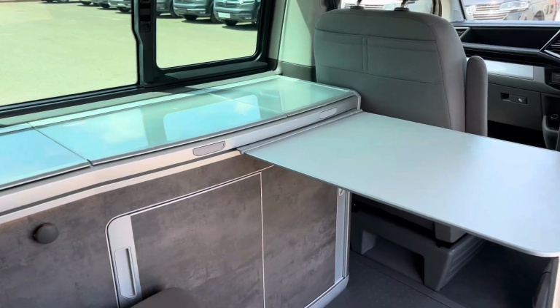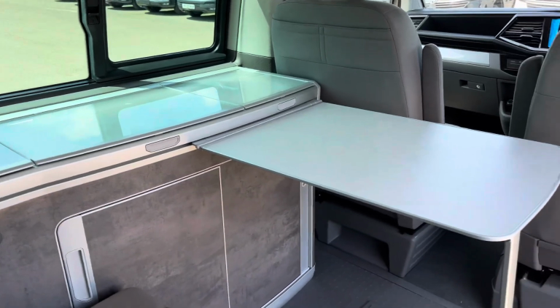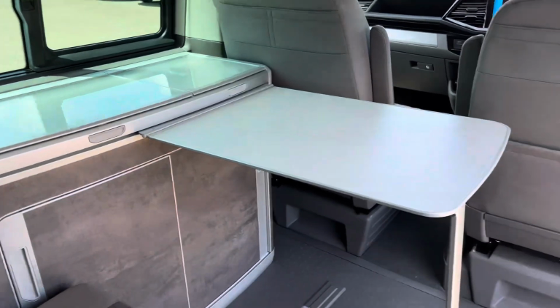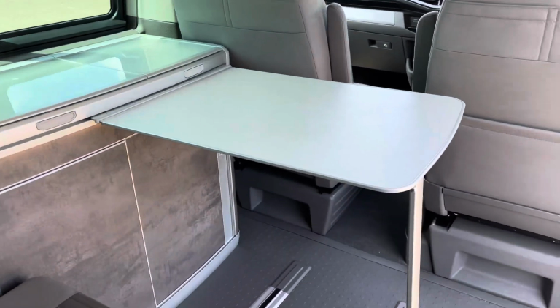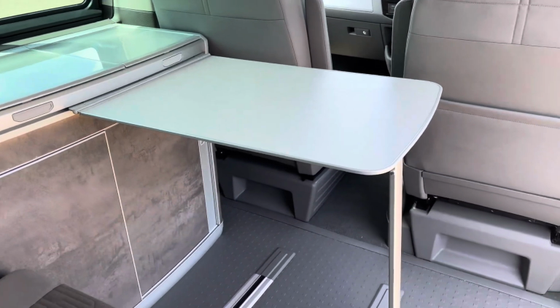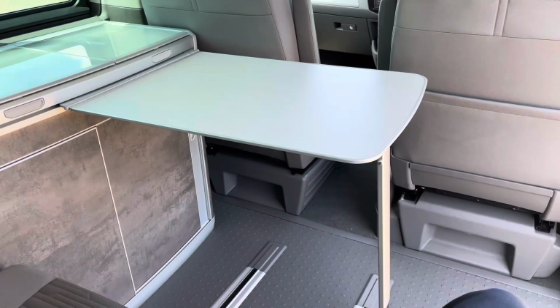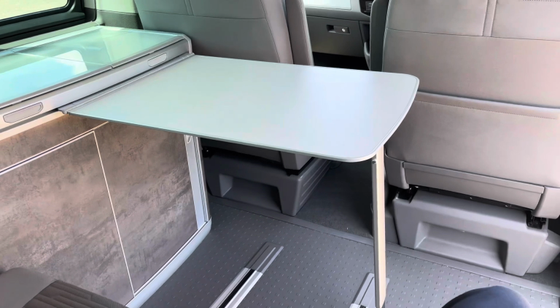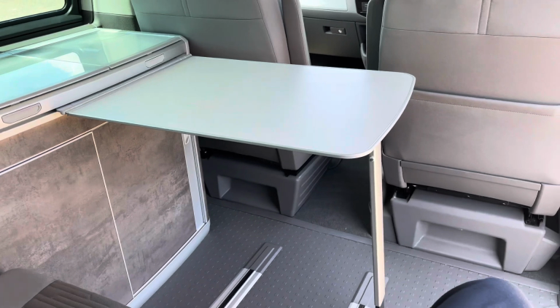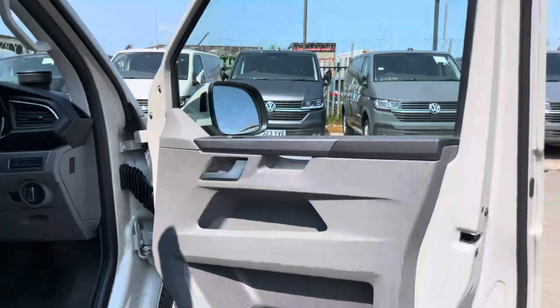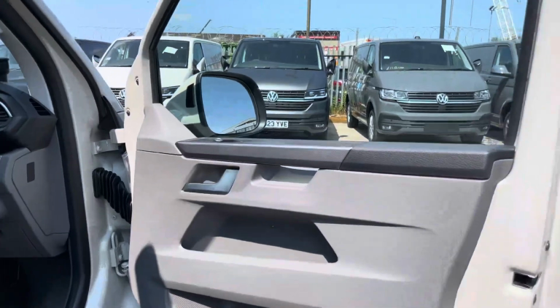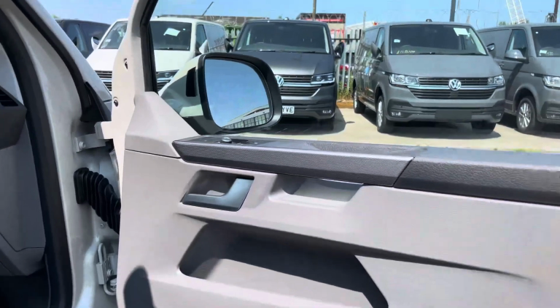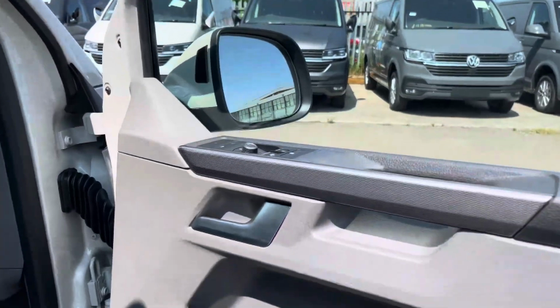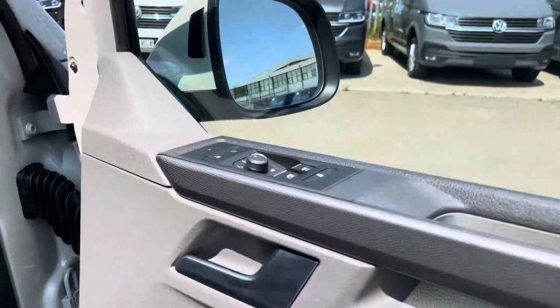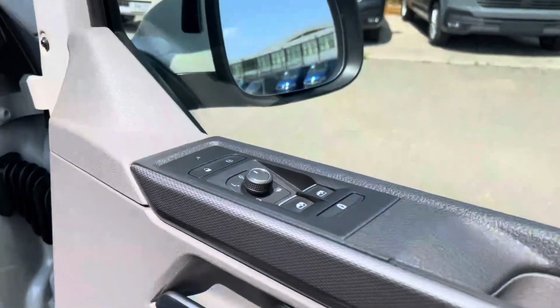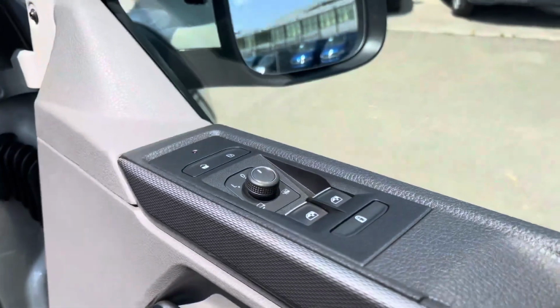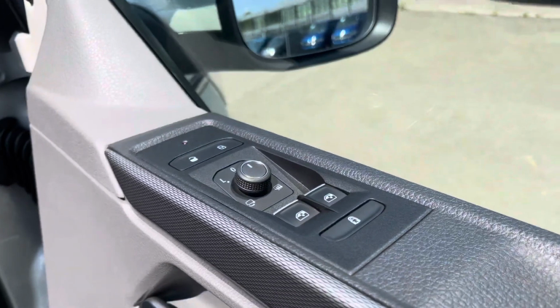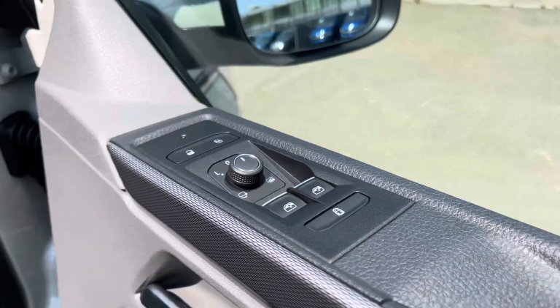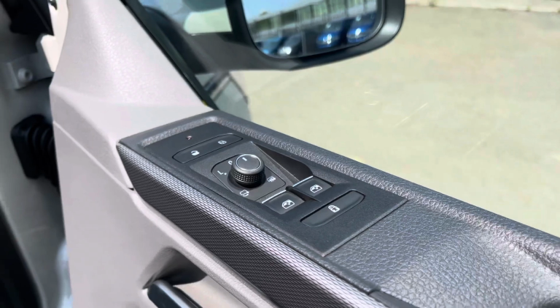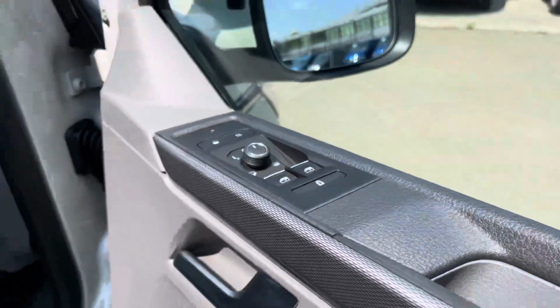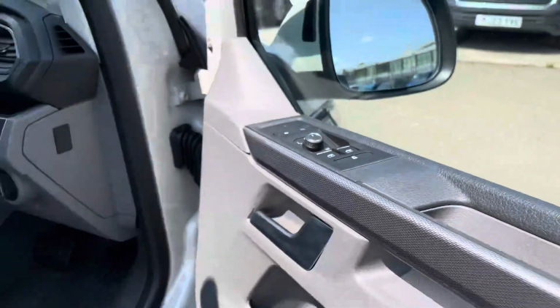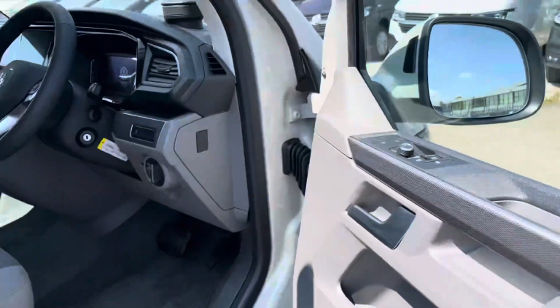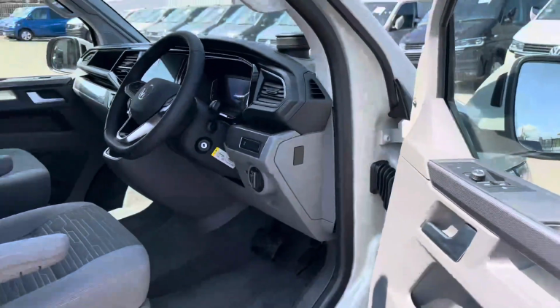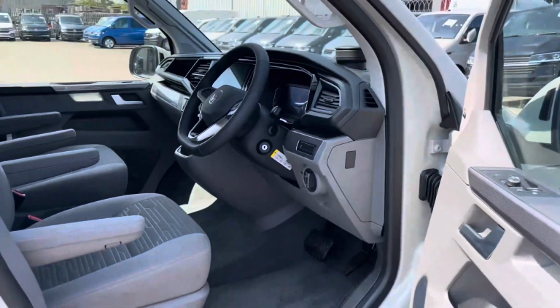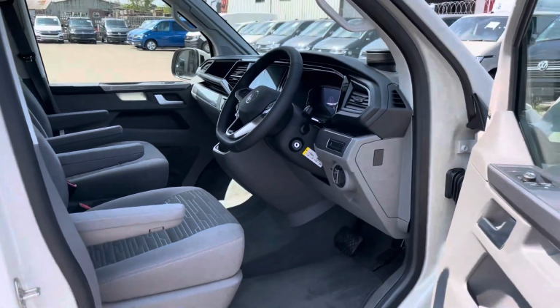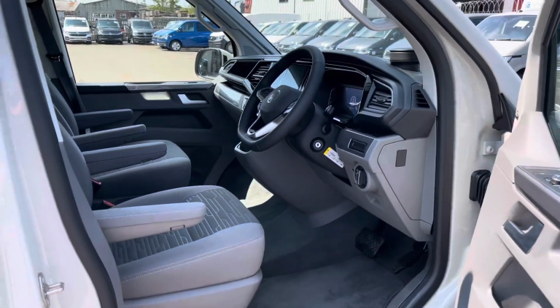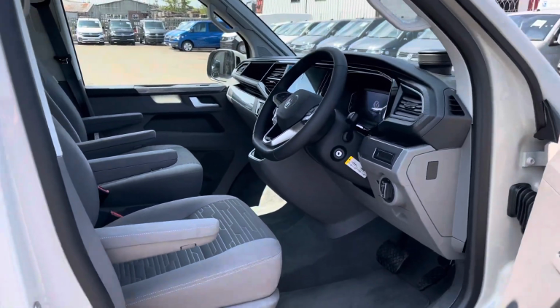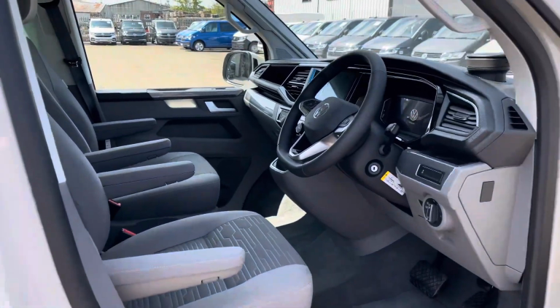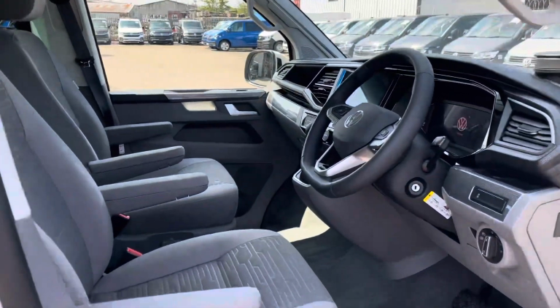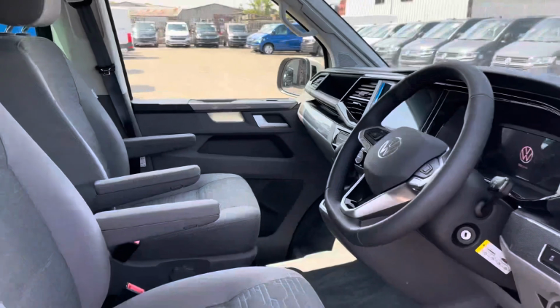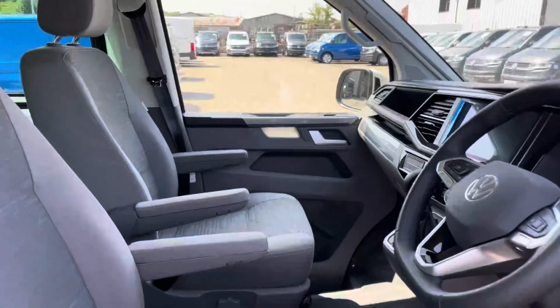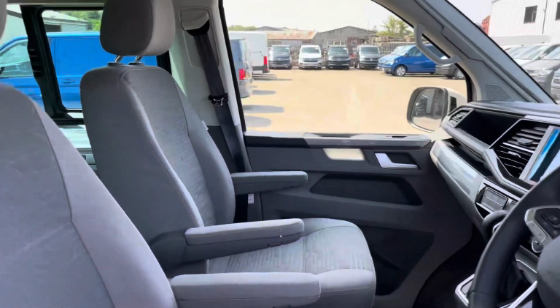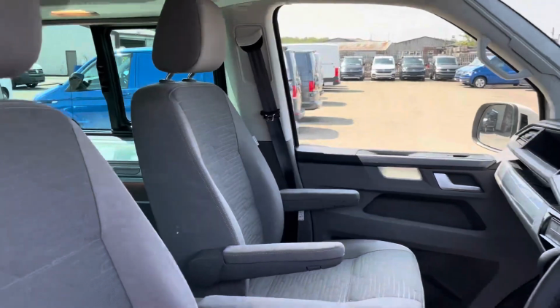Additional to that is a foldable table which can be put away for extra space. Now we get our first look at the driver's cab — a quick look at the controls for the power-folding heated wing mirrors. On entry you are met by a very spacious area where you have your multifunctional steering wheel, which we will touch on later on in the video.